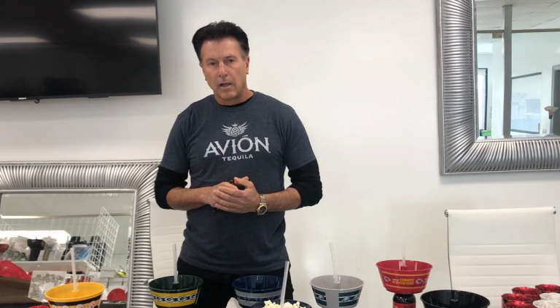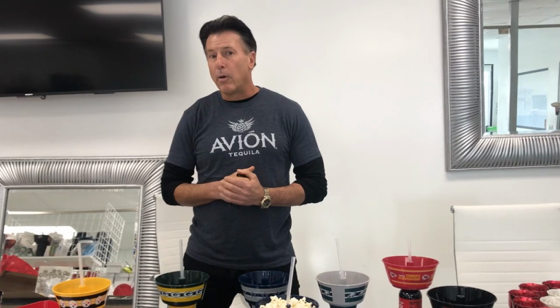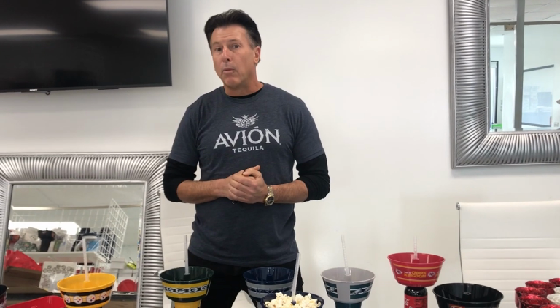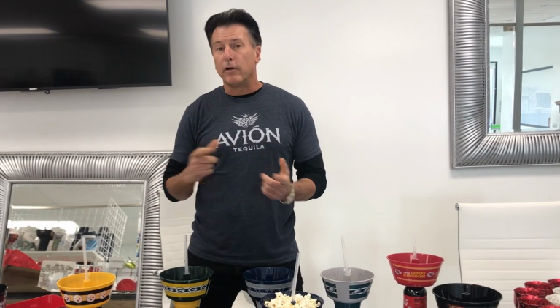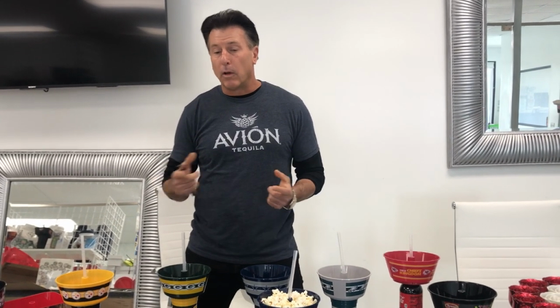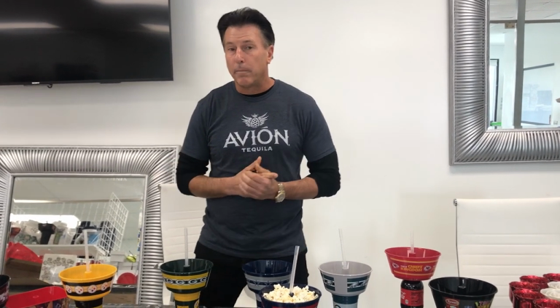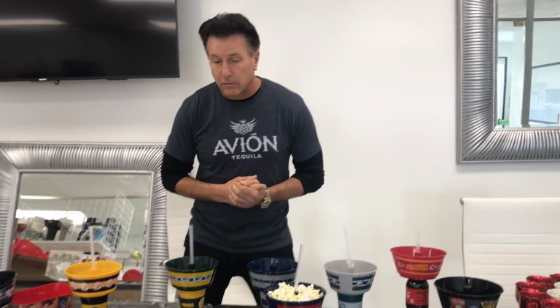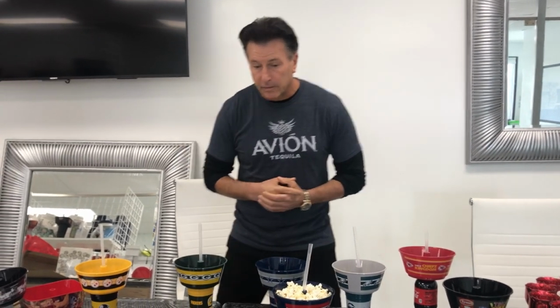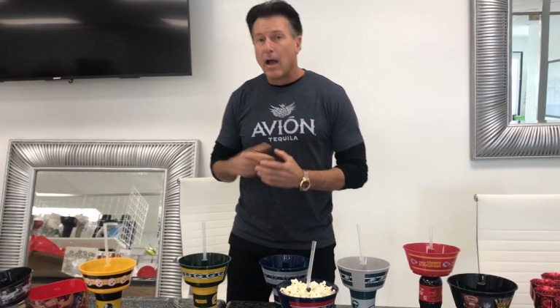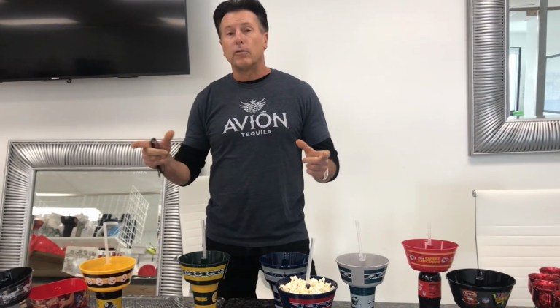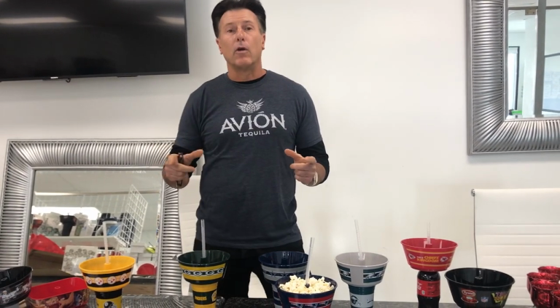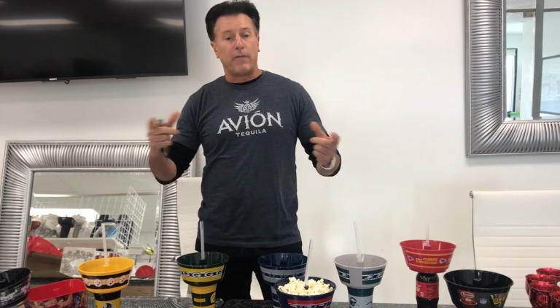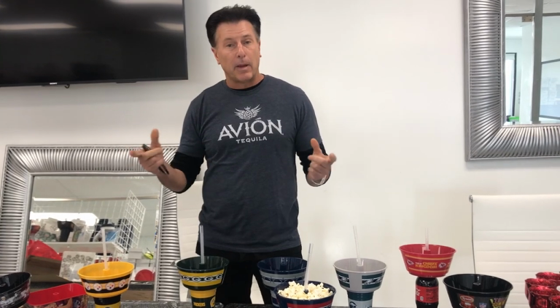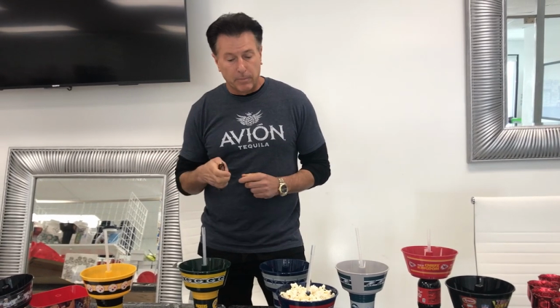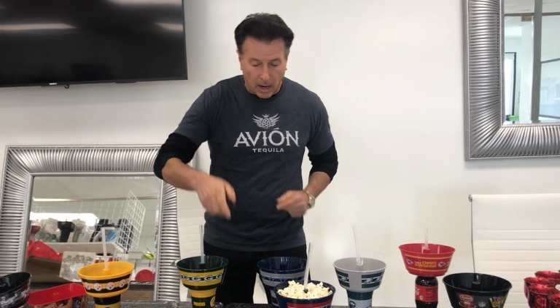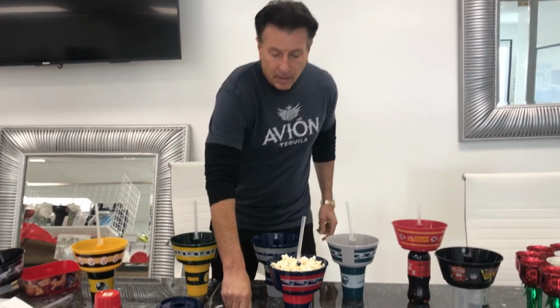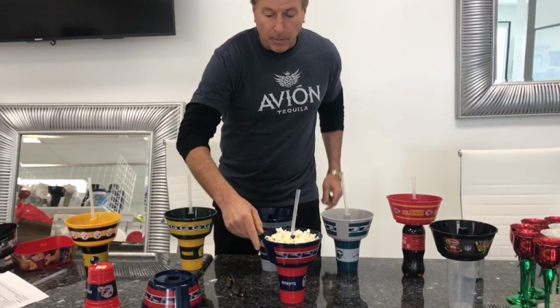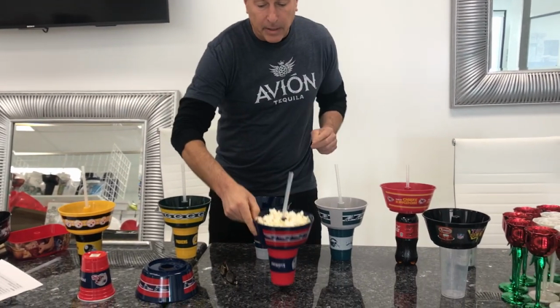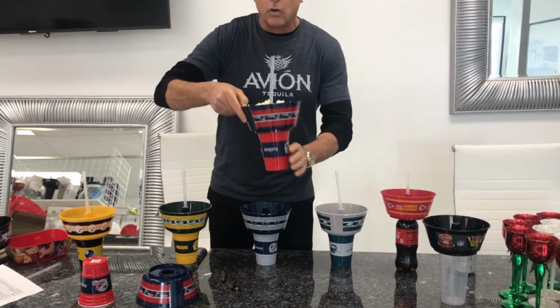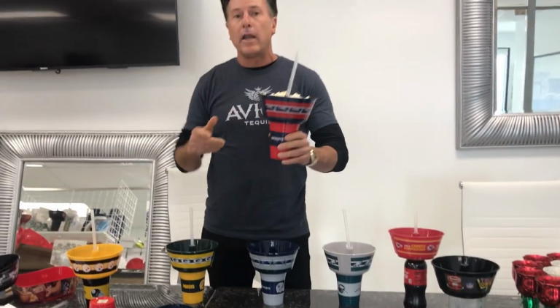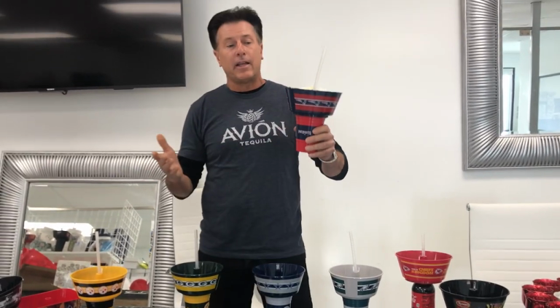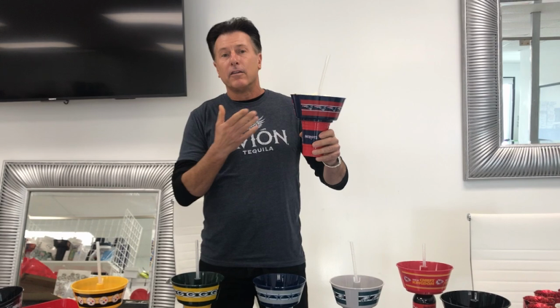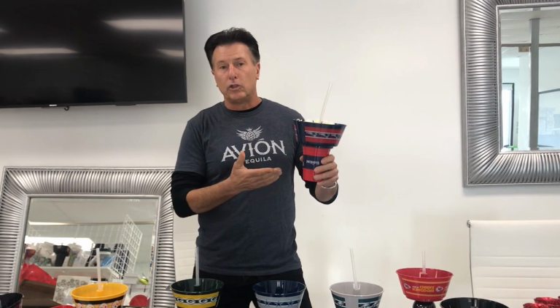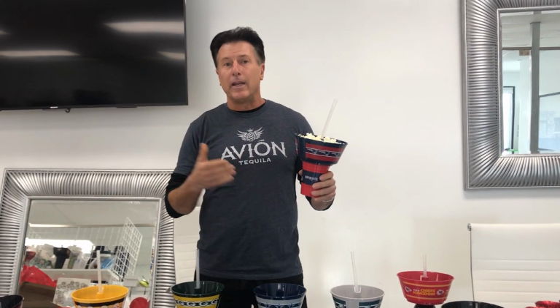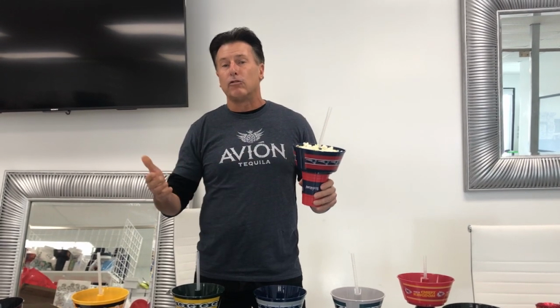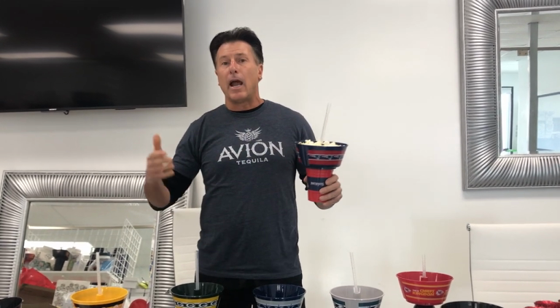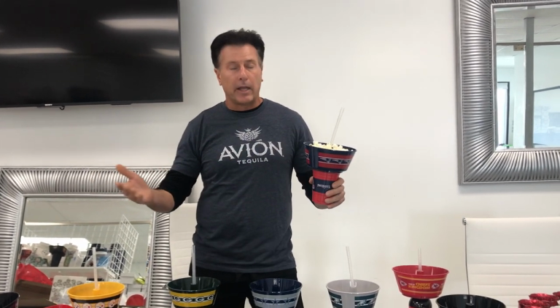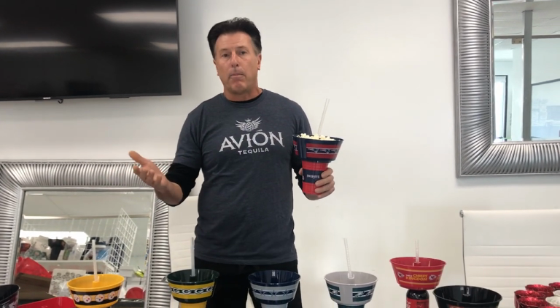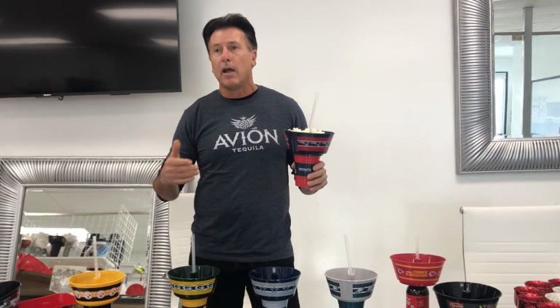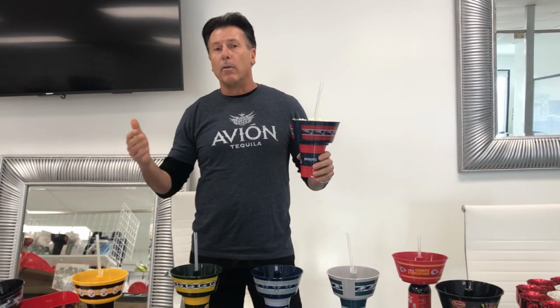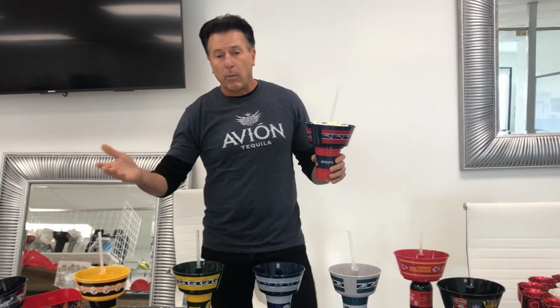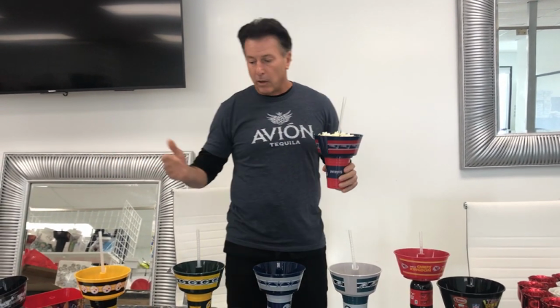Hi Barbara. Hi Morgan. Rich Pola with RP & Associates. We just want to give you a couple of facts about the GrubTub. The GrubTub is your one-handed solution for eating and drinking at a ball game, at a park, almost anywhere you want to go.